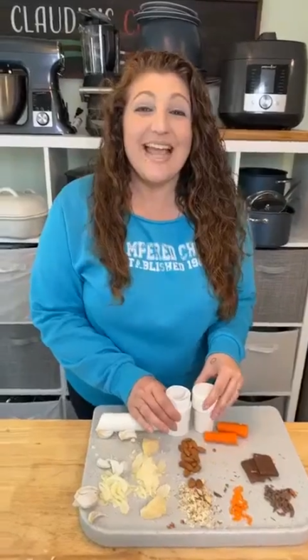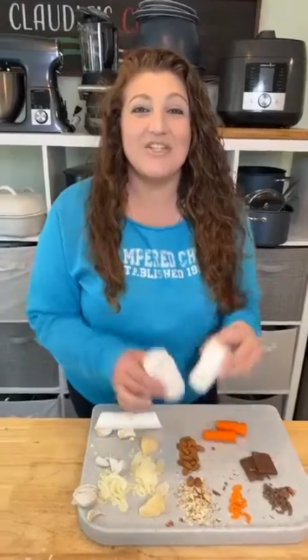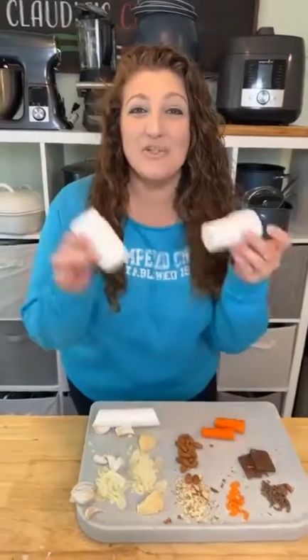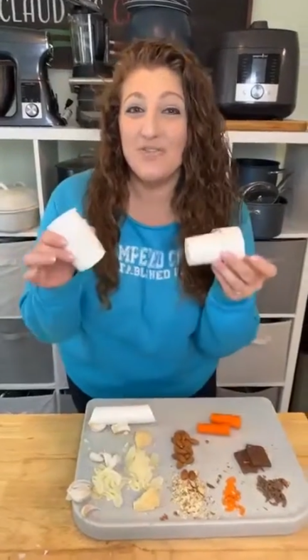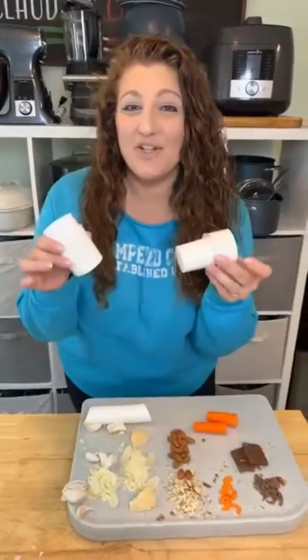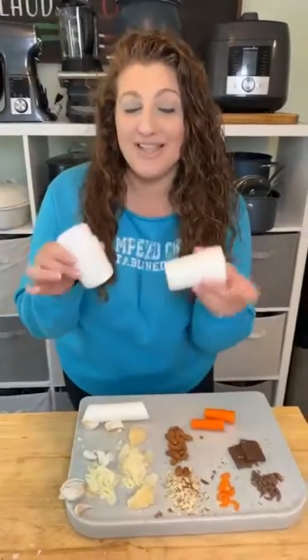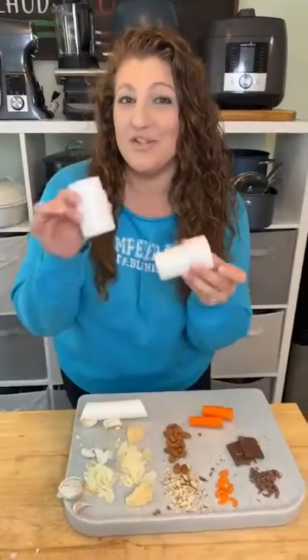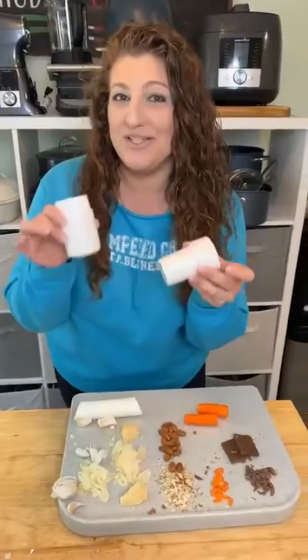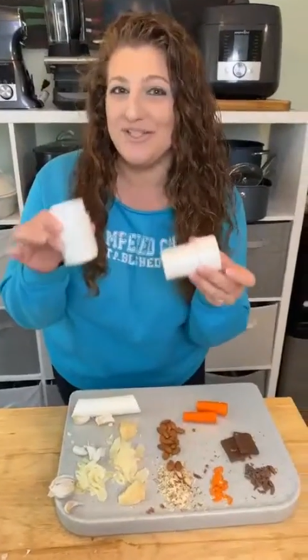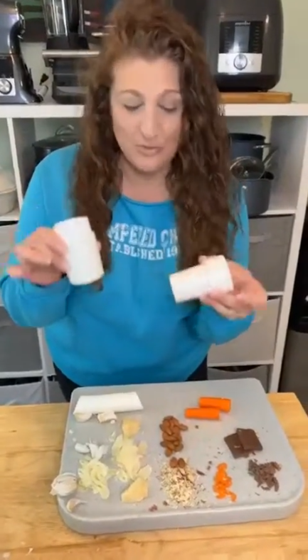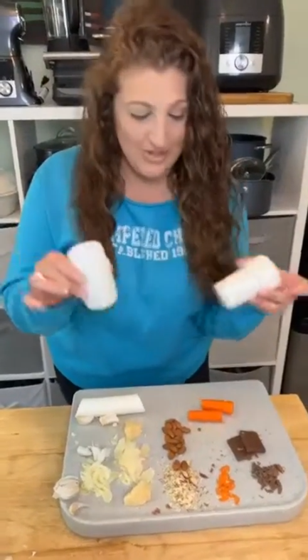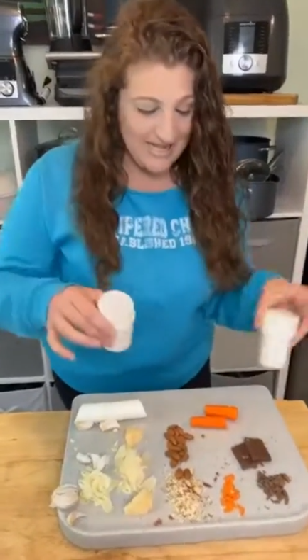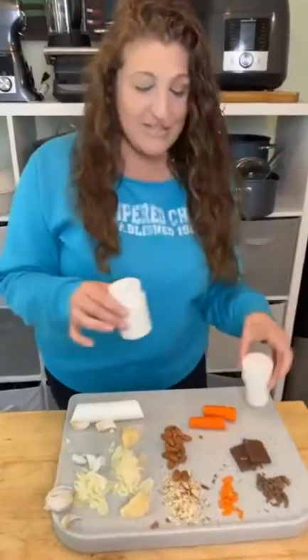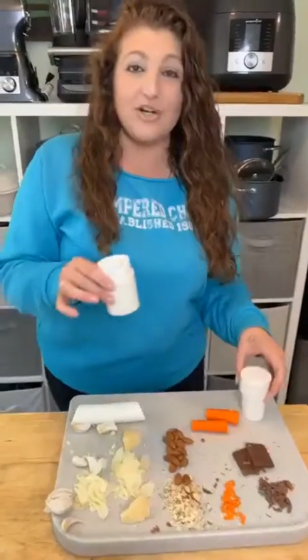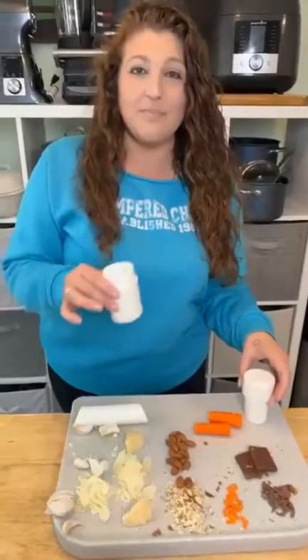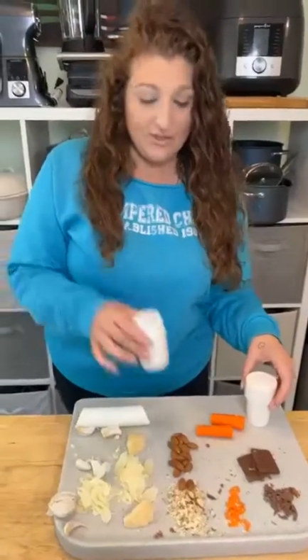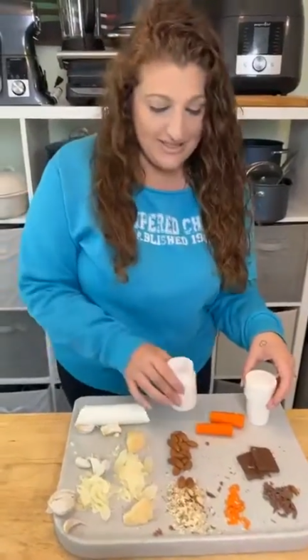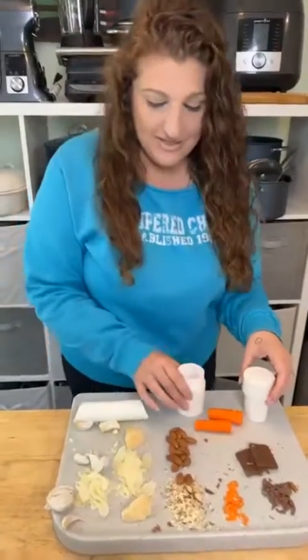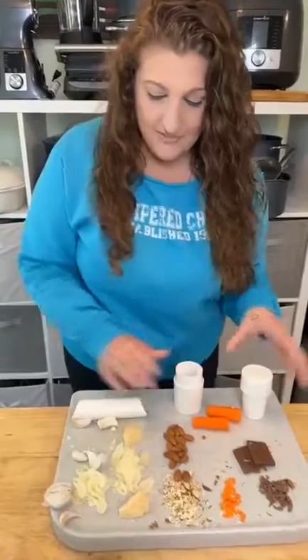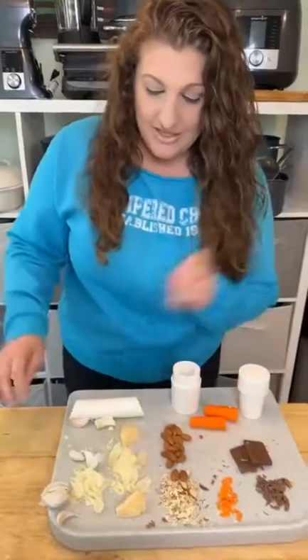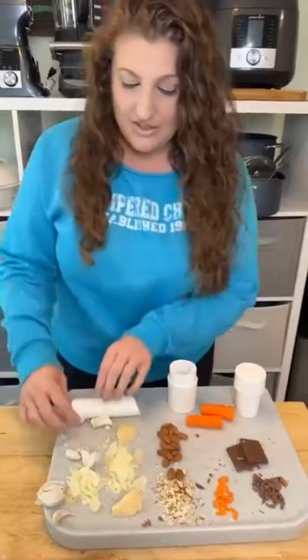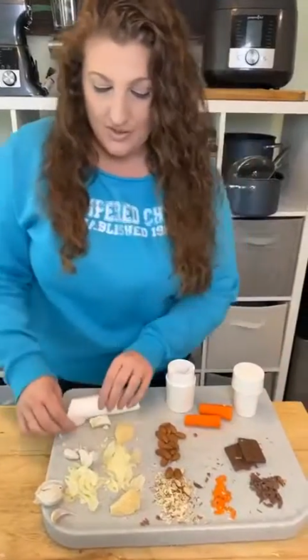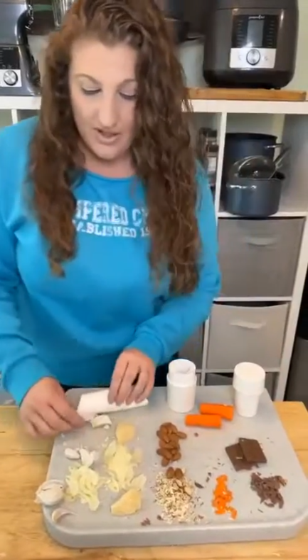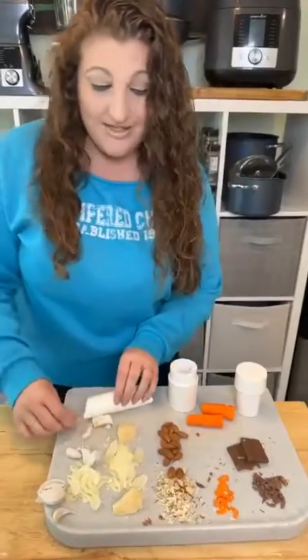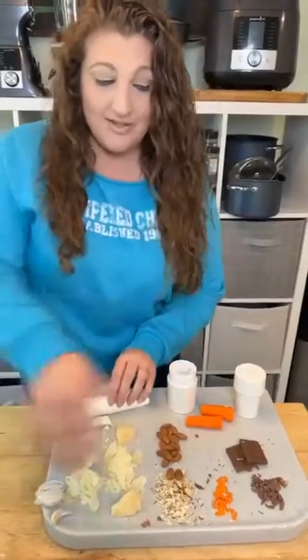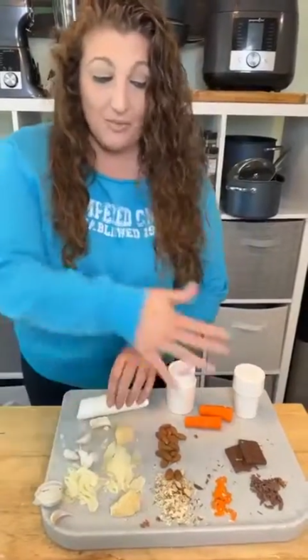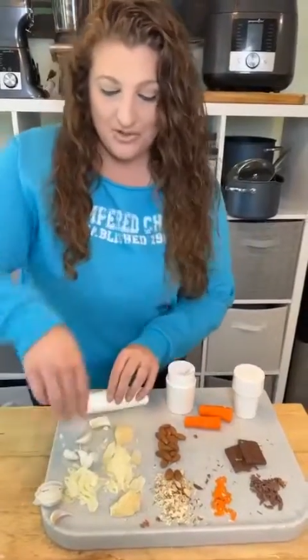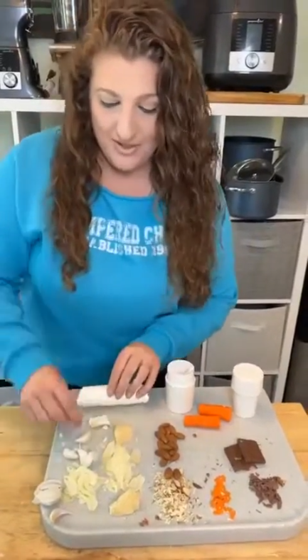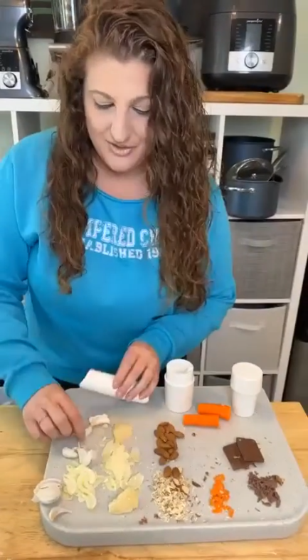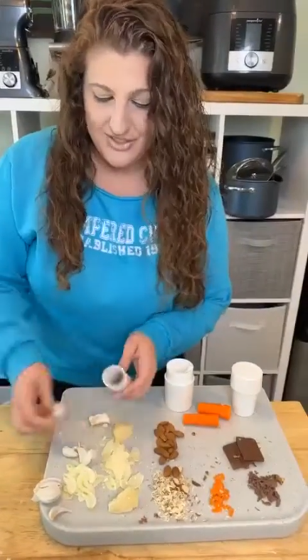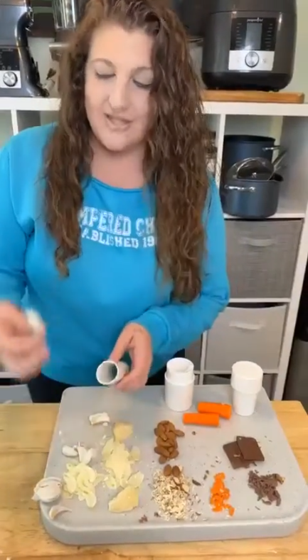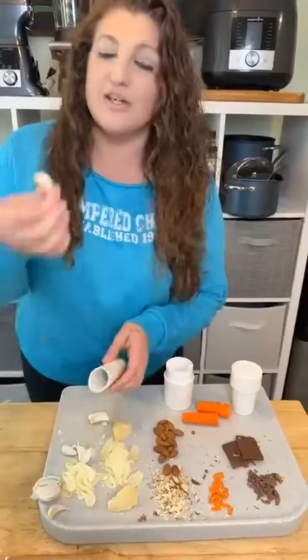Hey, do you love garlic? Then you need this tool. It's the garlic peeler and slicer, and it does a lot more as well, as you'll see here.